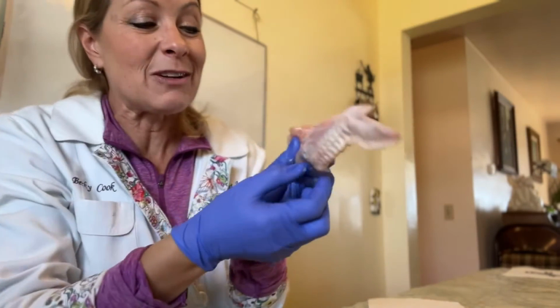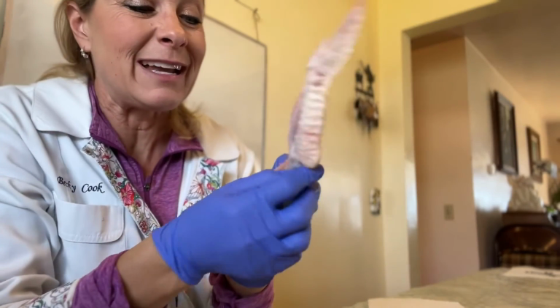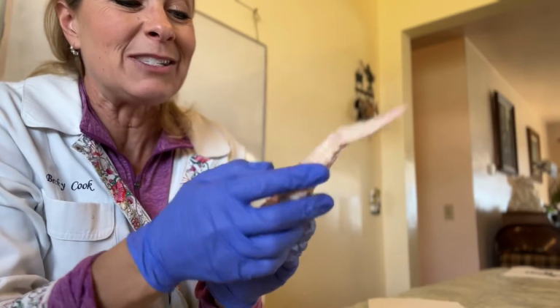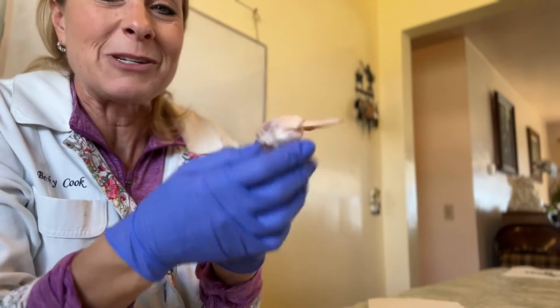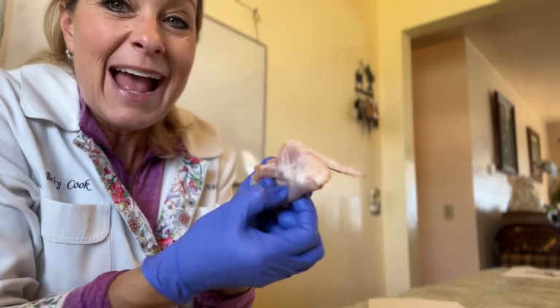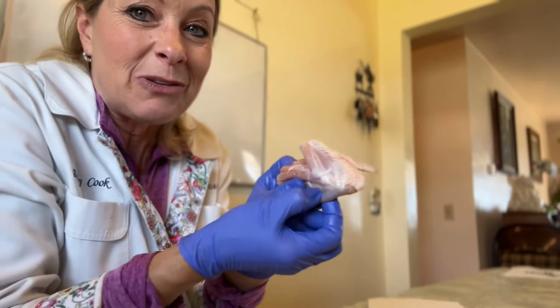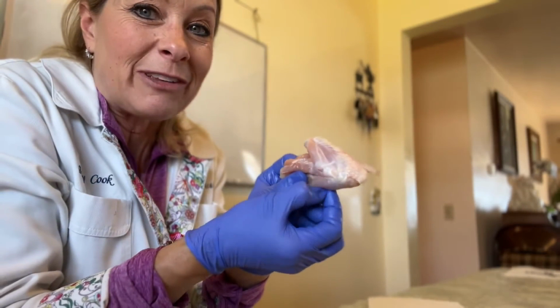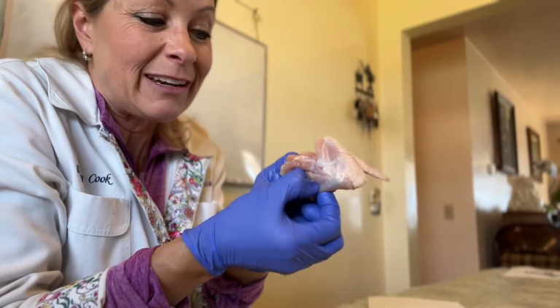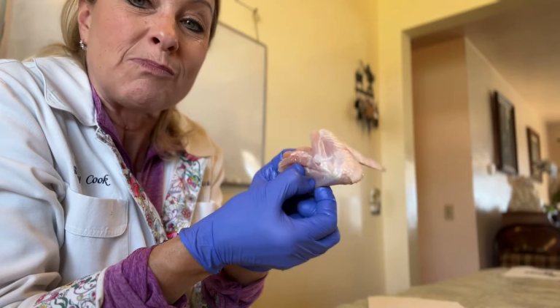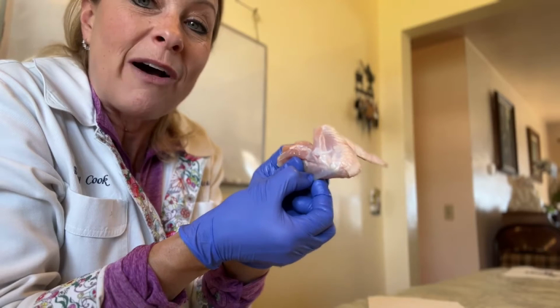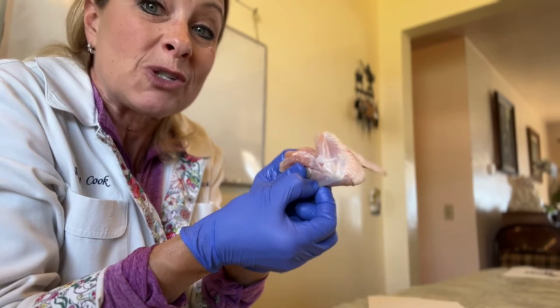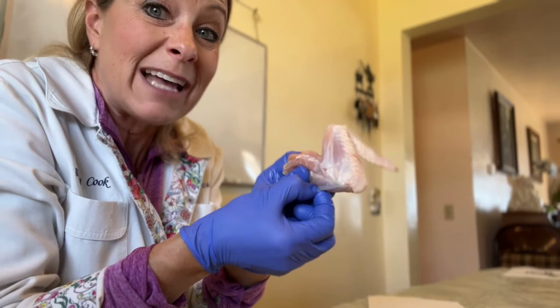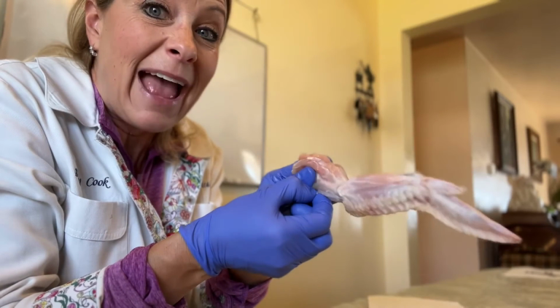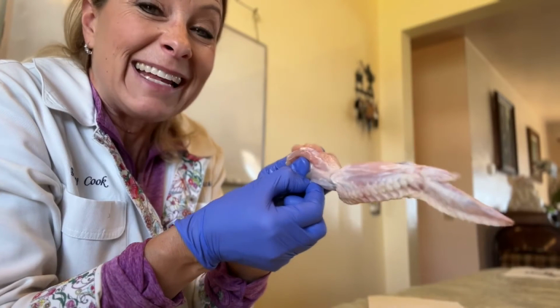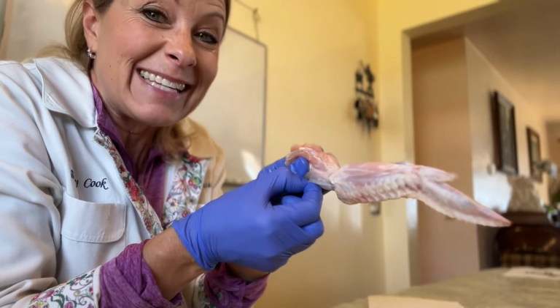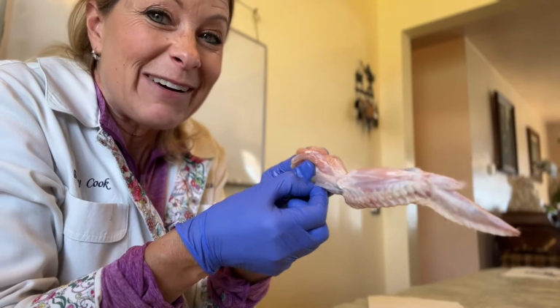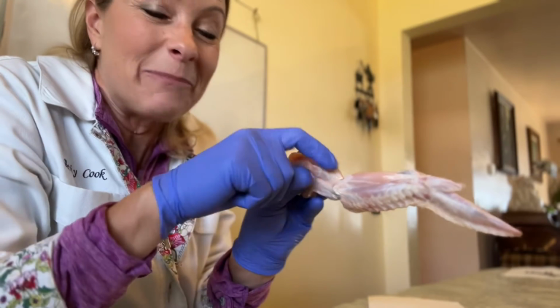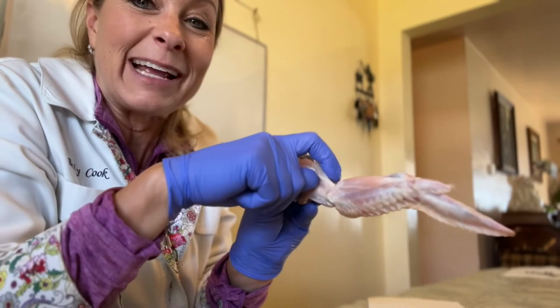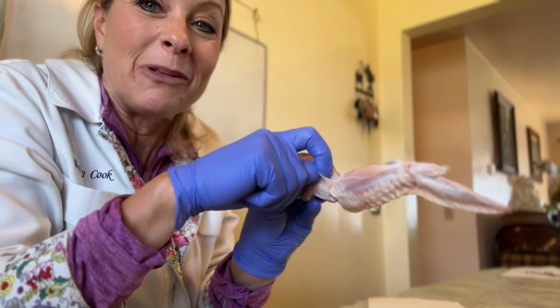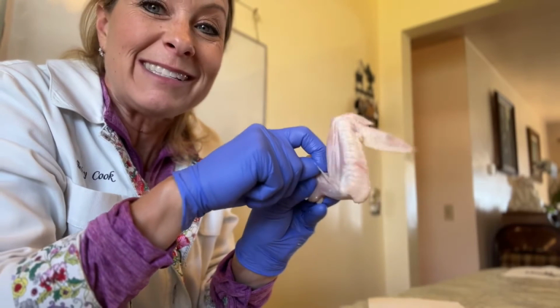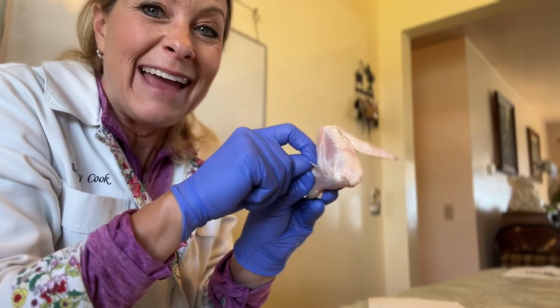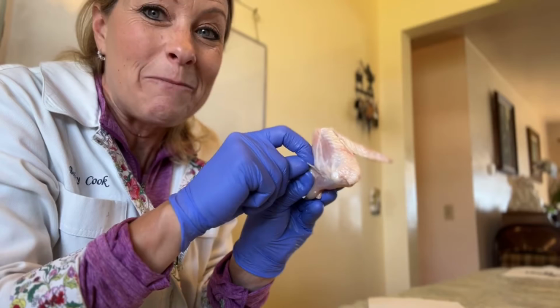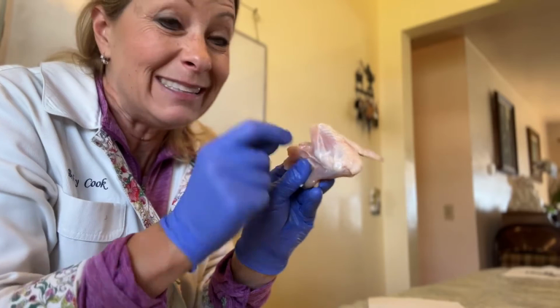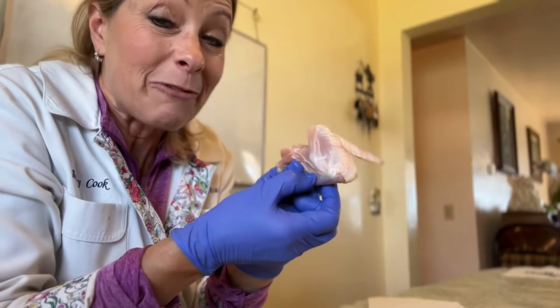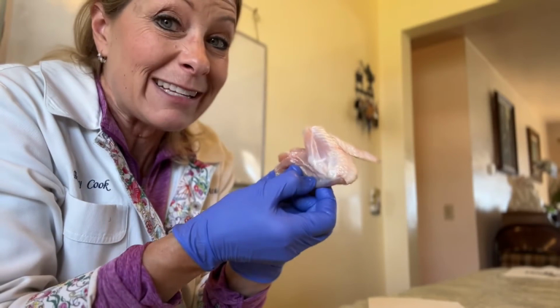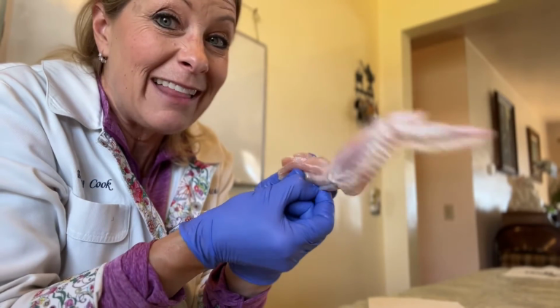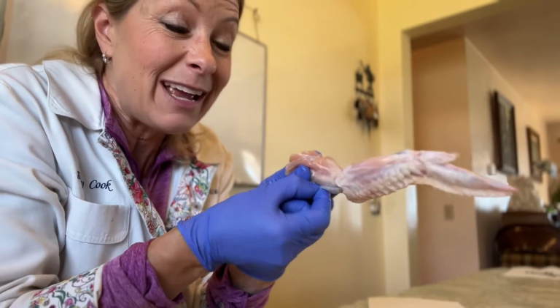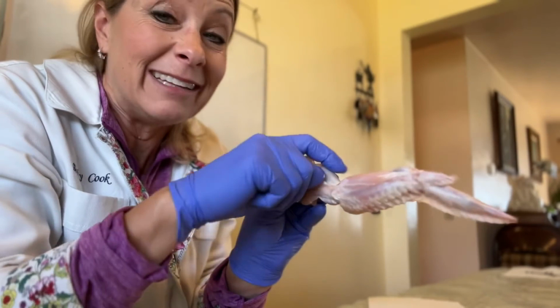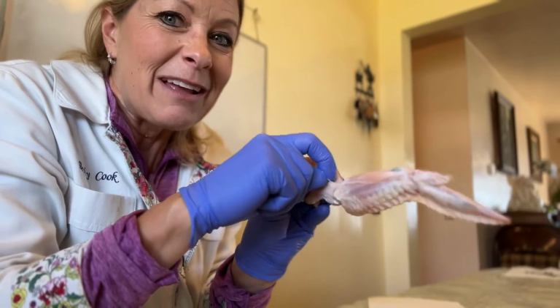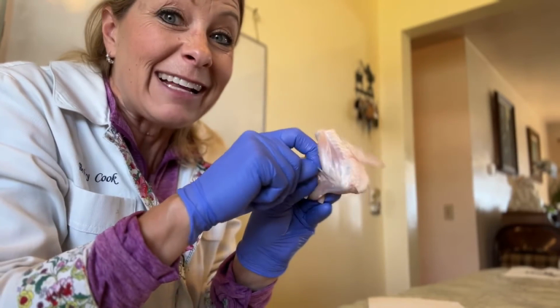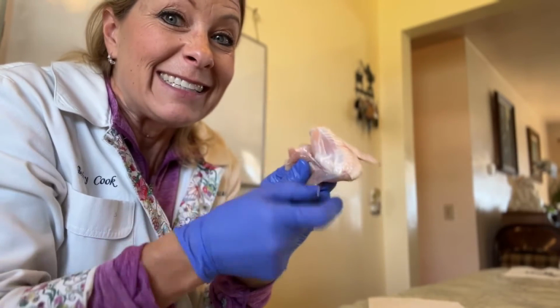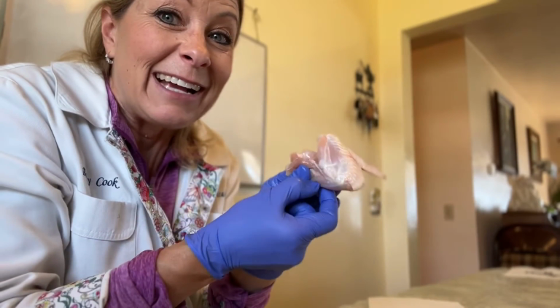That's called an extensor muscle. And to do that for the chicken, I just pull on this tricep and it extends the arm. And then I can pull on this and it bends or flexes. Flex, extend.